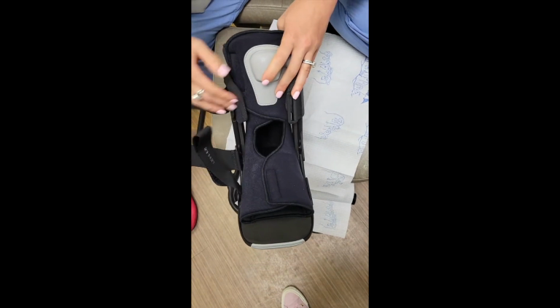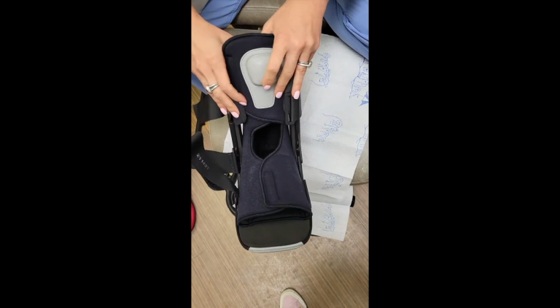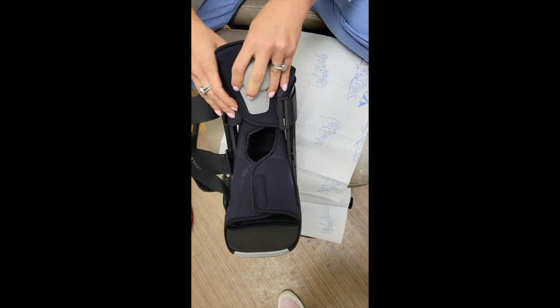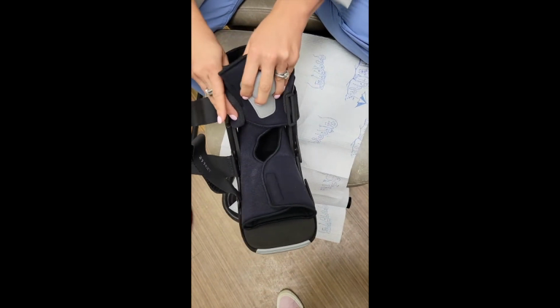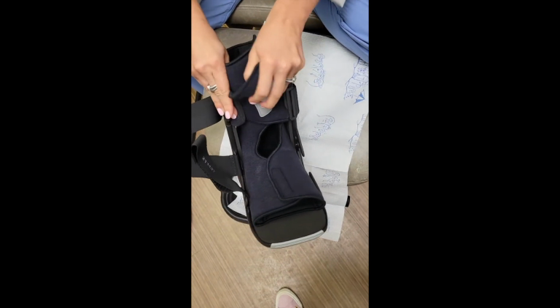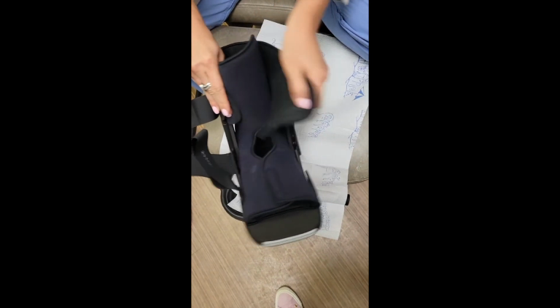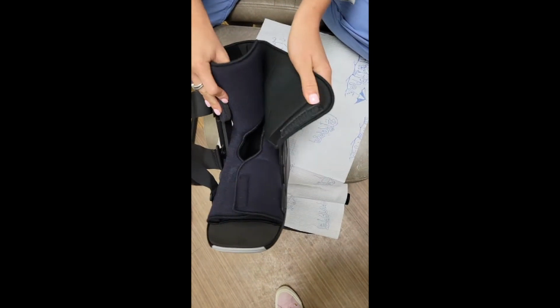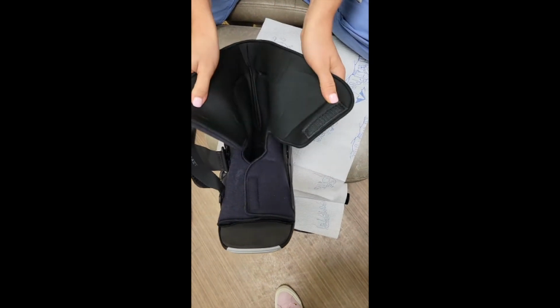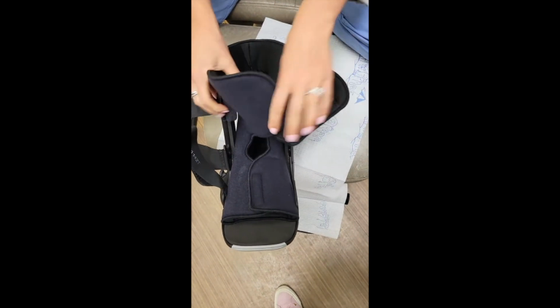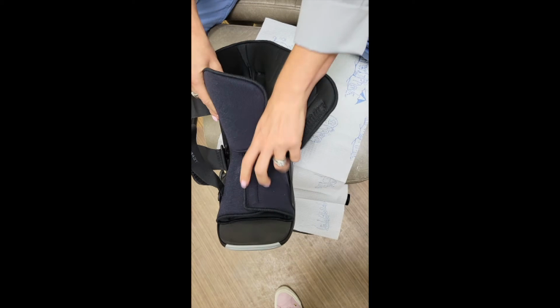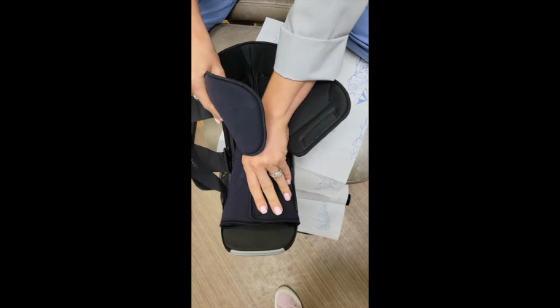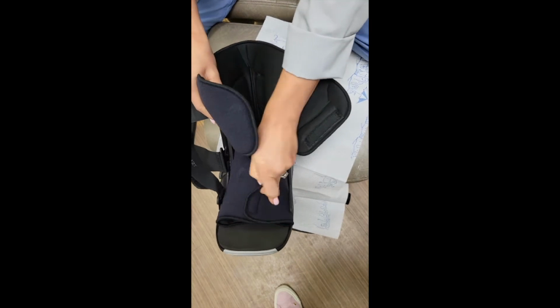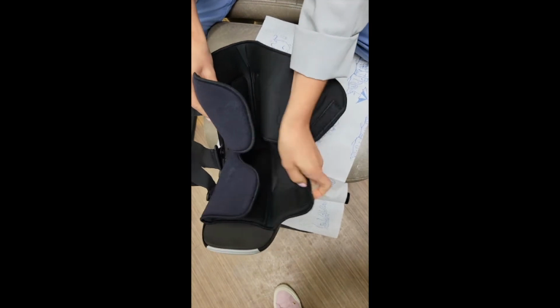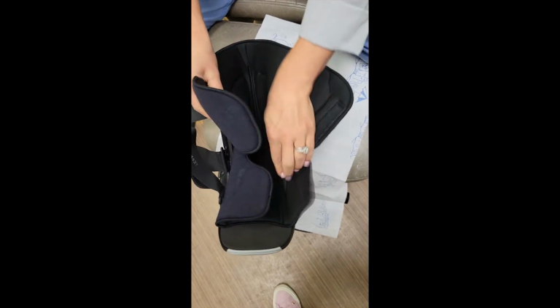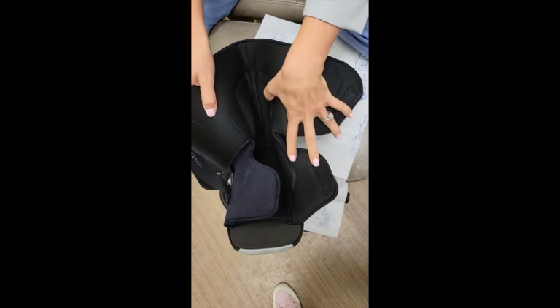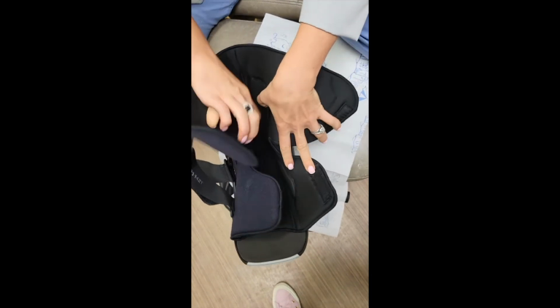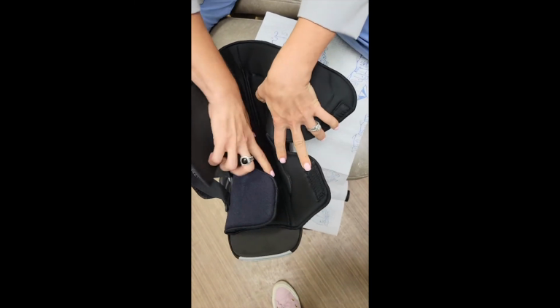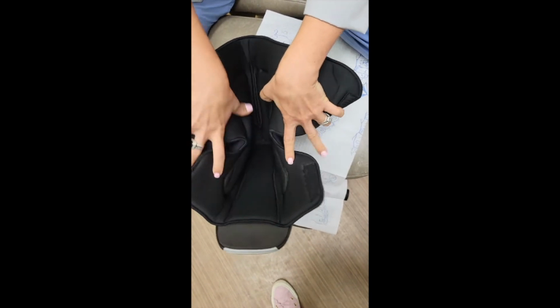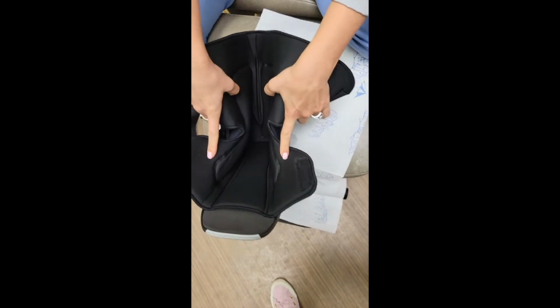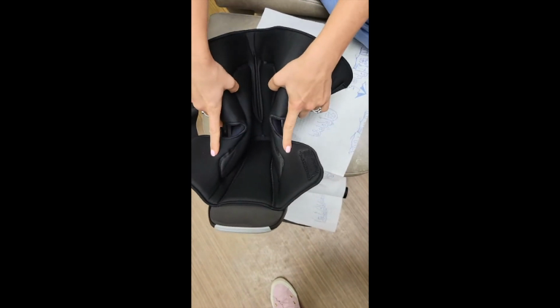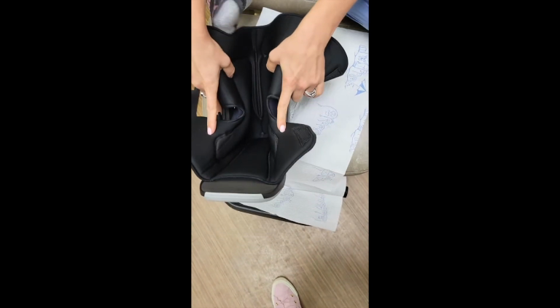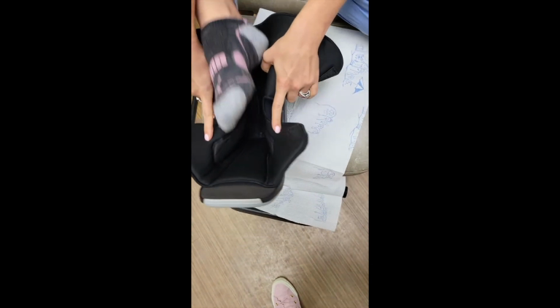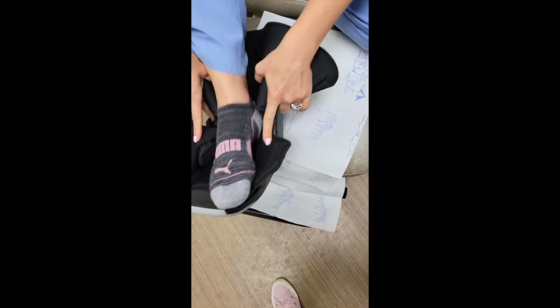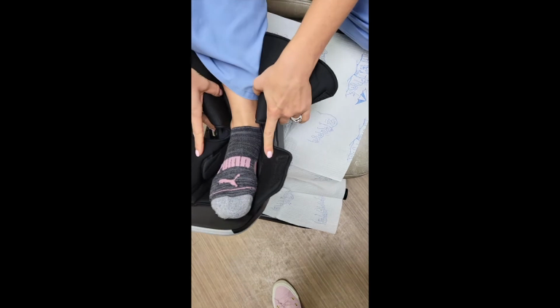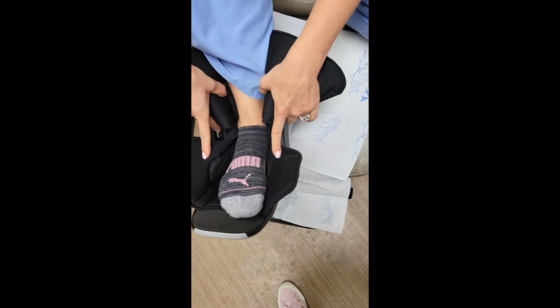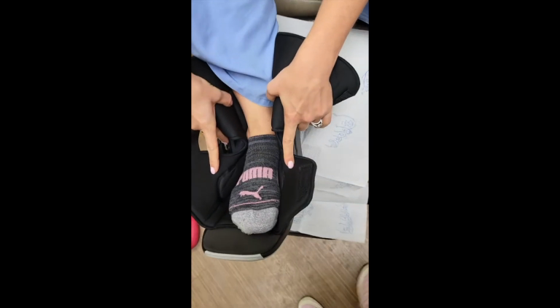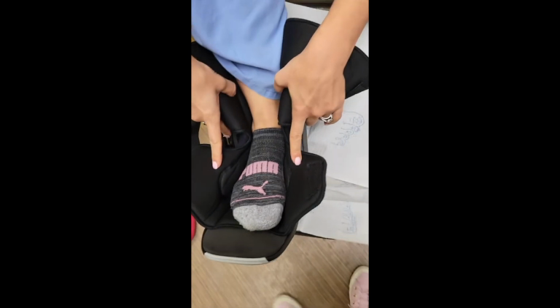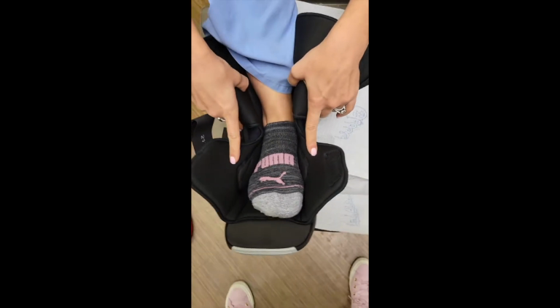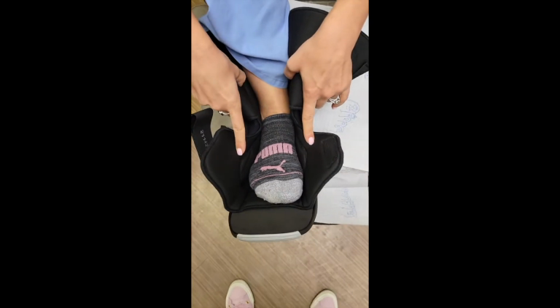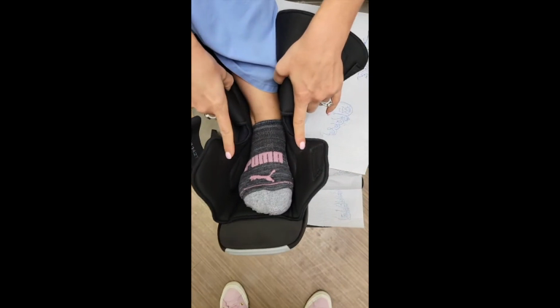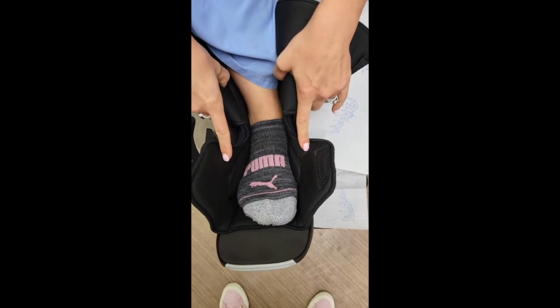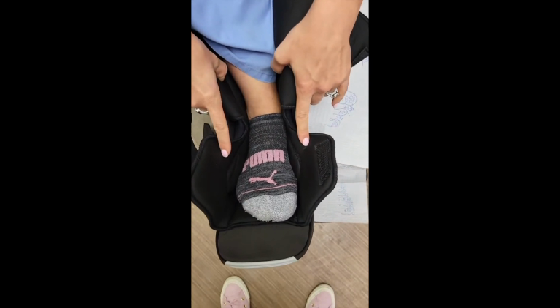You'll then open the soft cushions and you're going to place your foot in the boot and make sure your heel is all the way at the back.